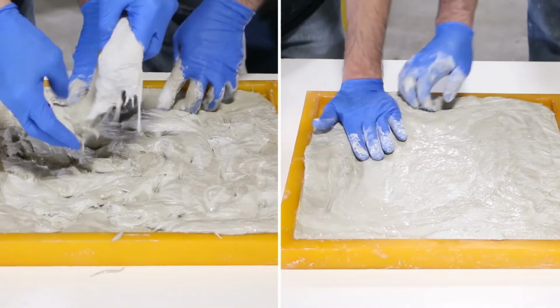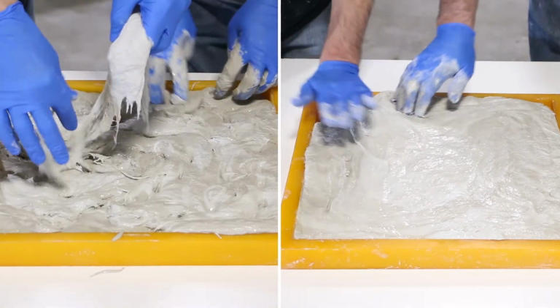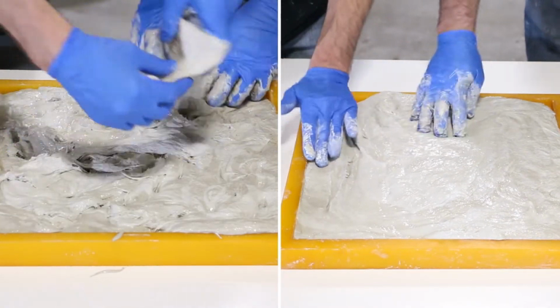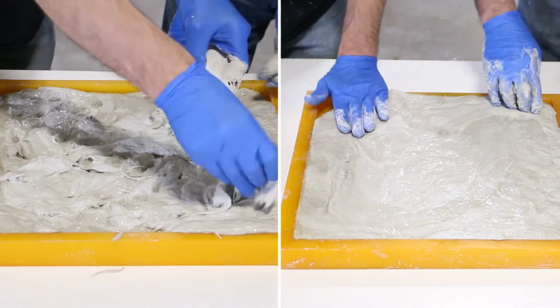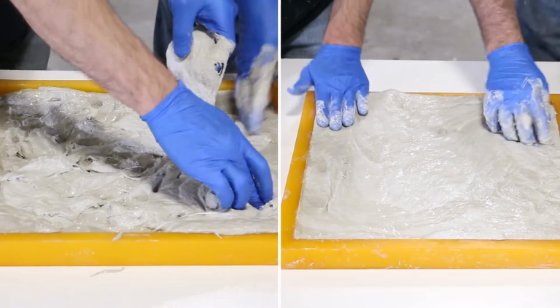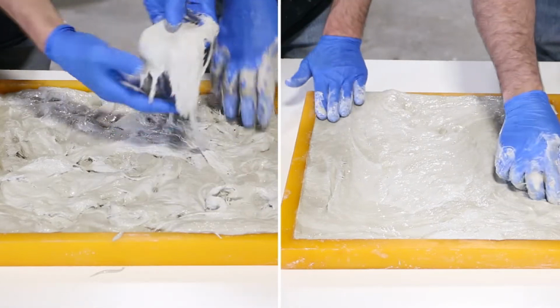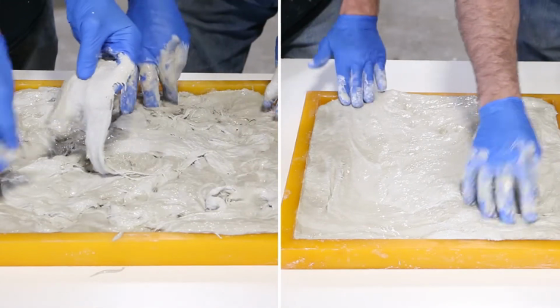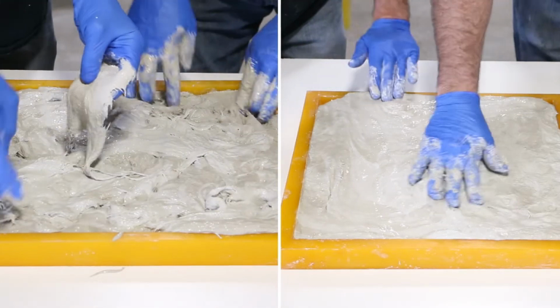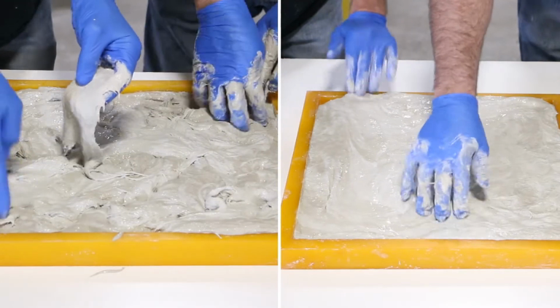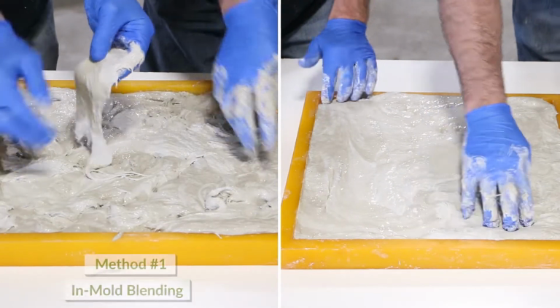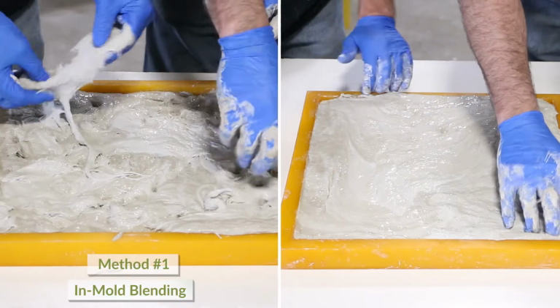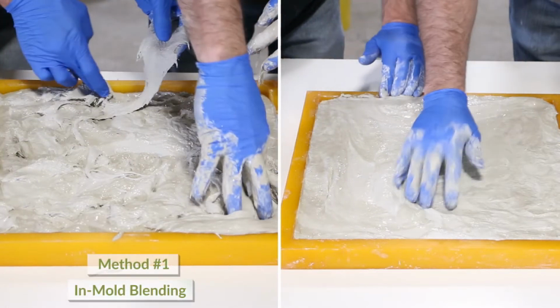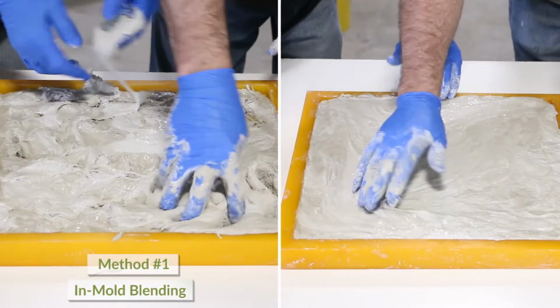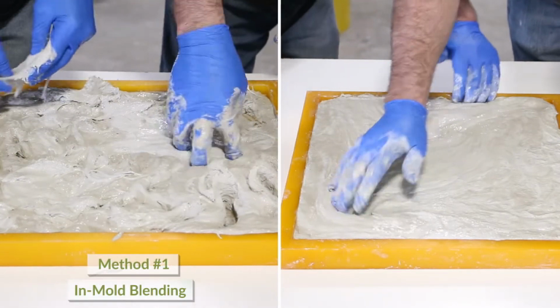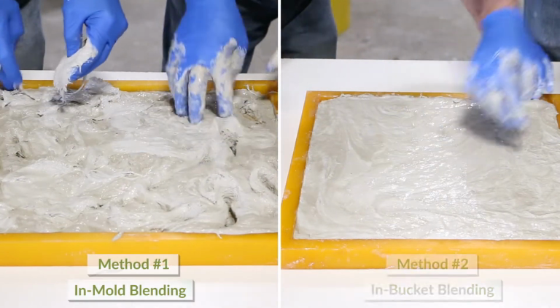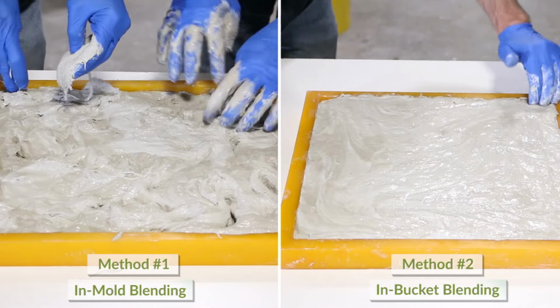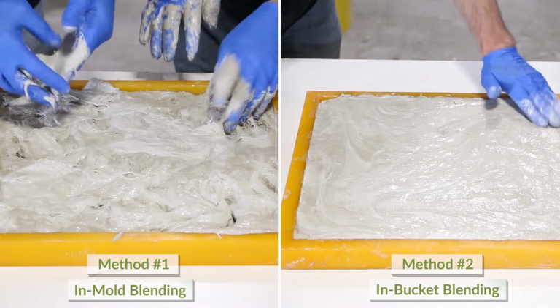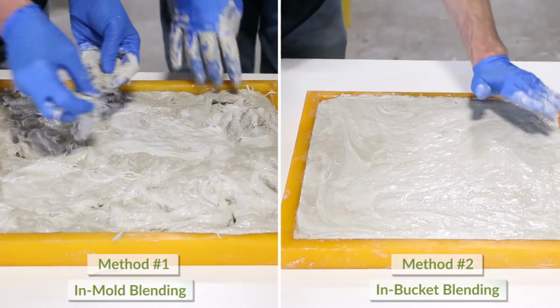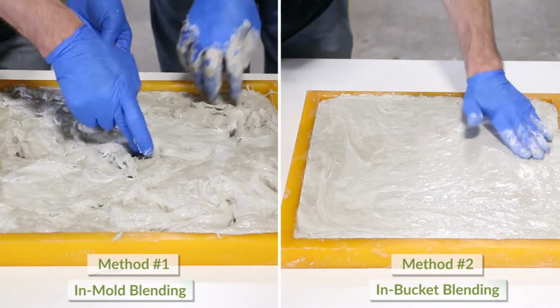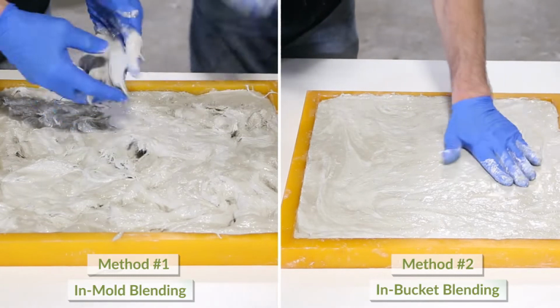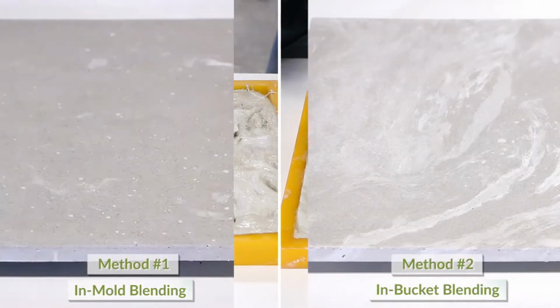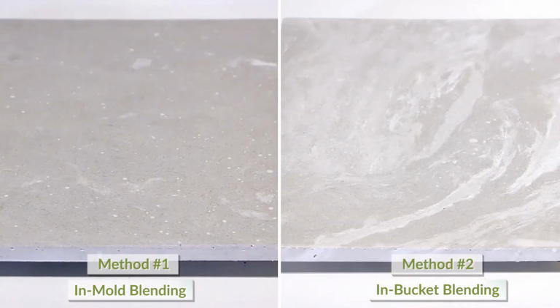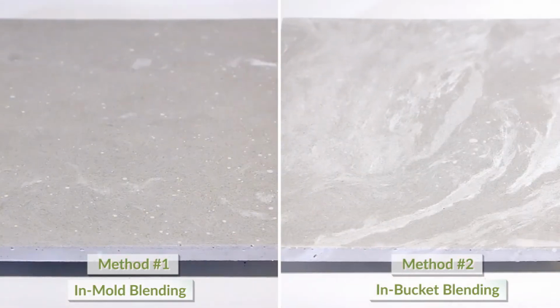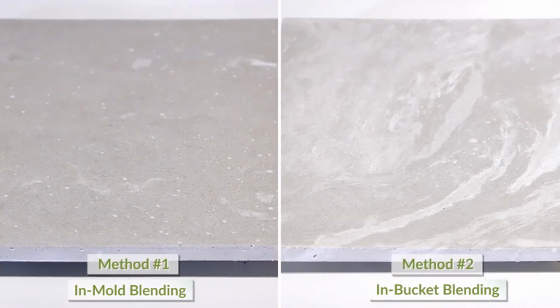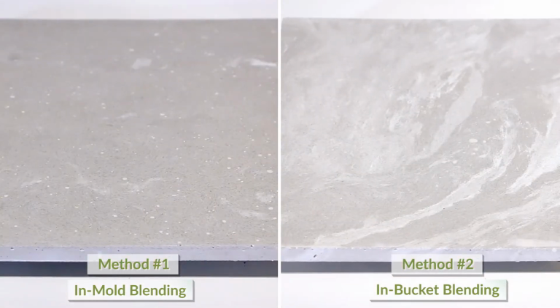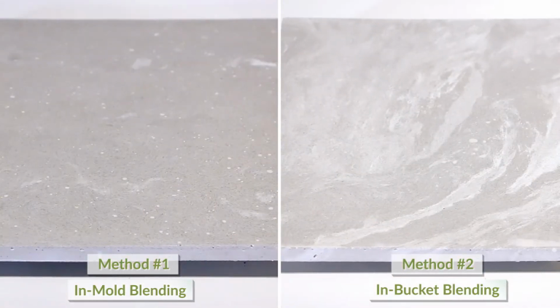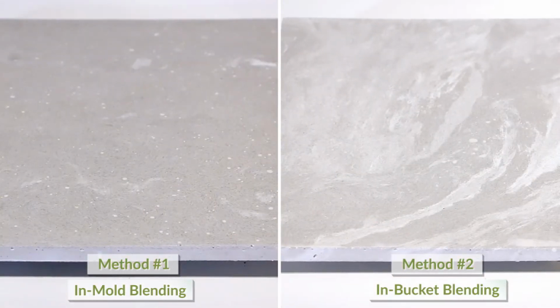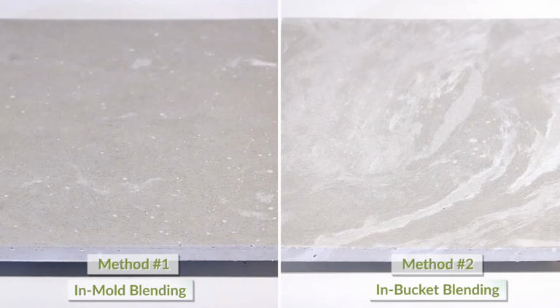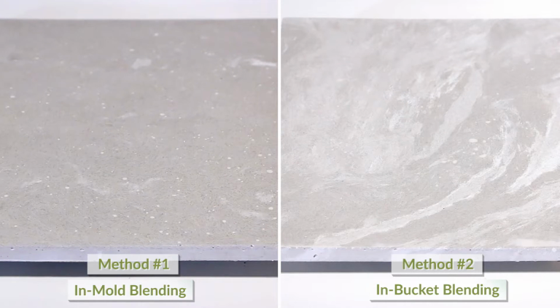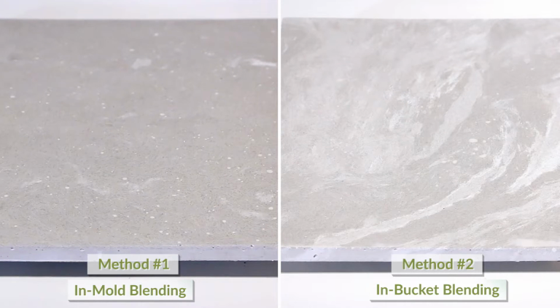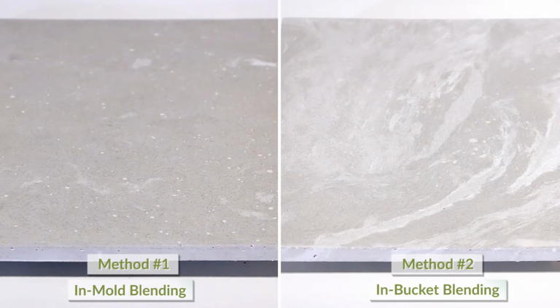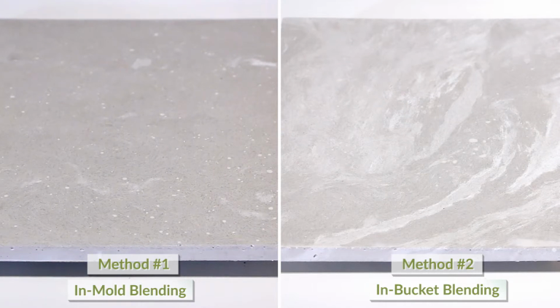We will be showing two different methods for blending multiple colors: in-mold blending on the left and in-bucket blending on the right. Although the mix design and mixing process is the same for each technique, the way the colors are blended and placed will be different.